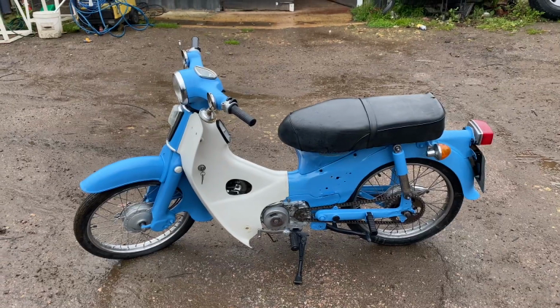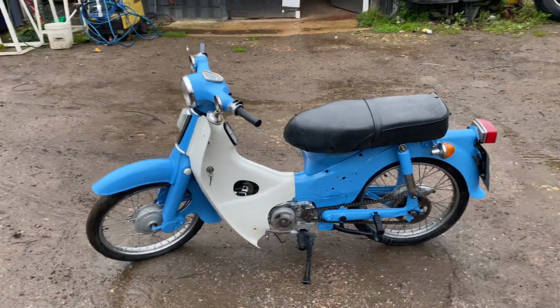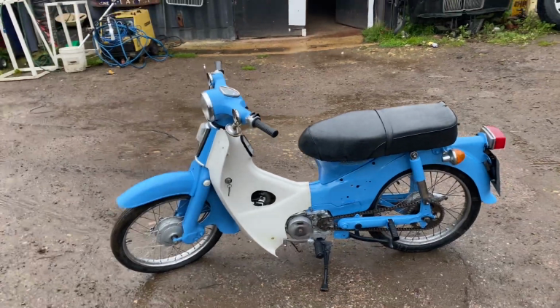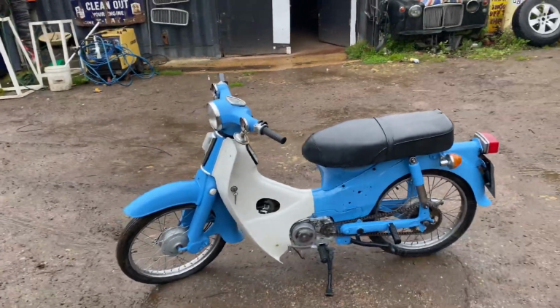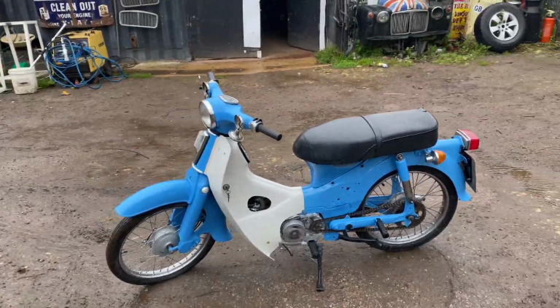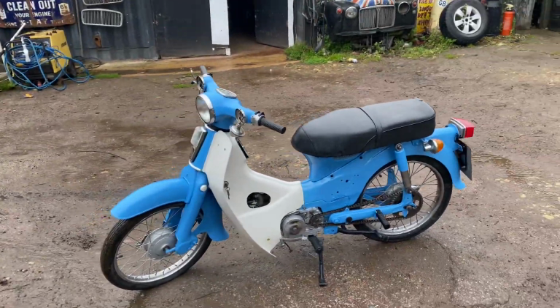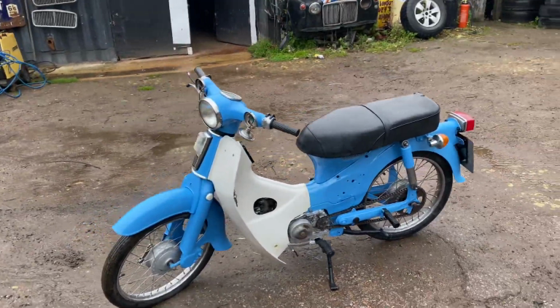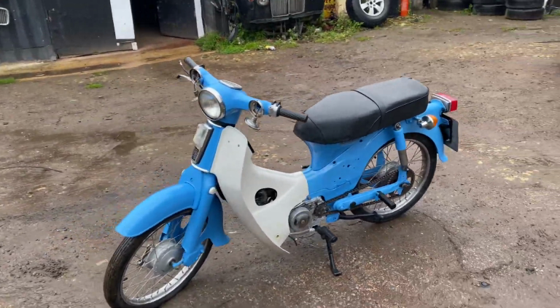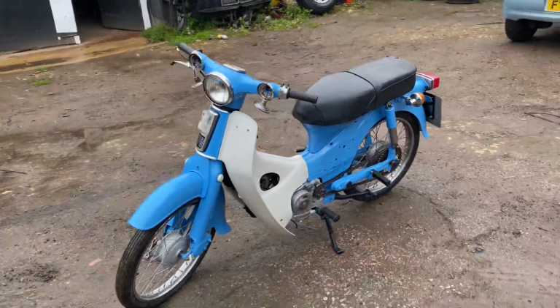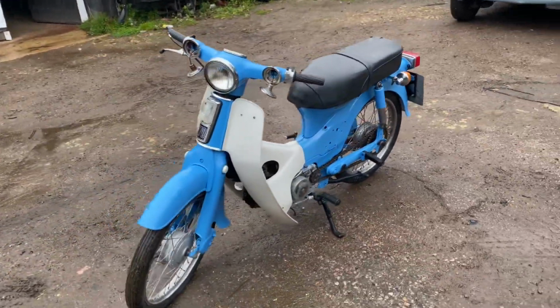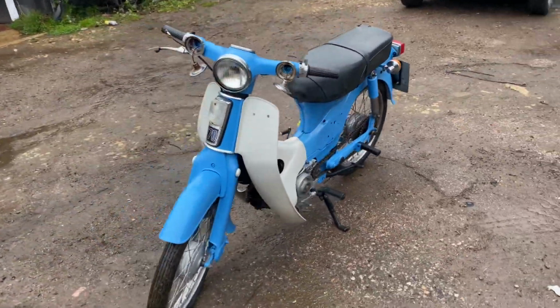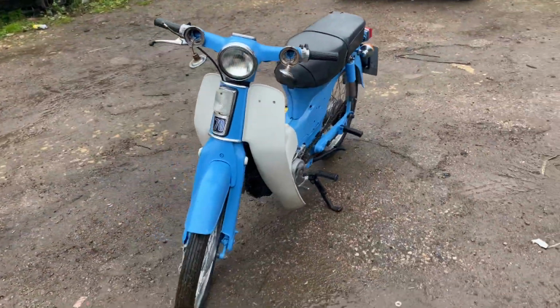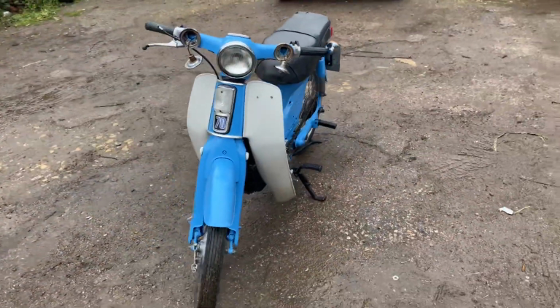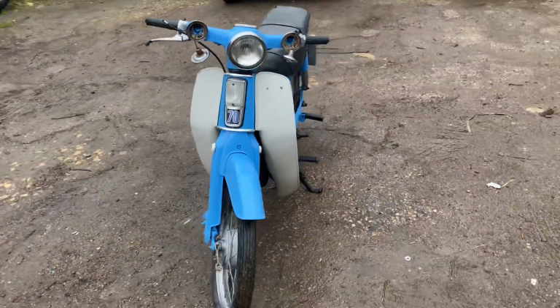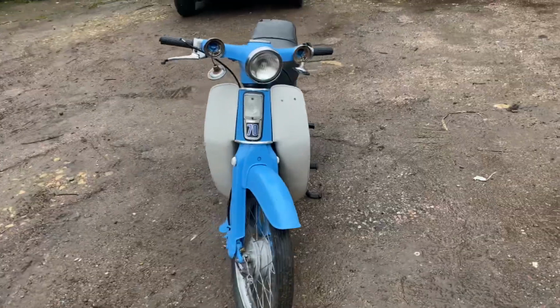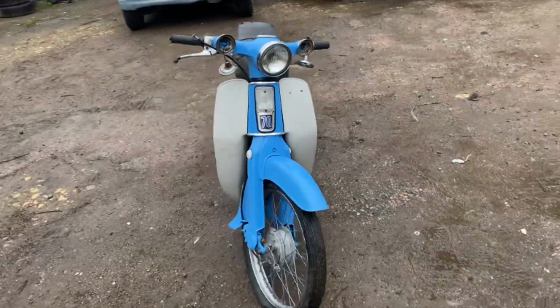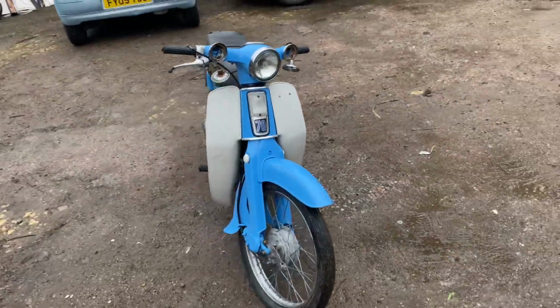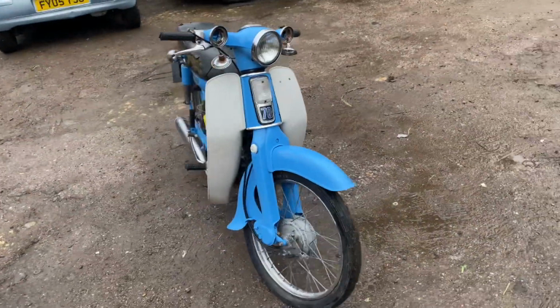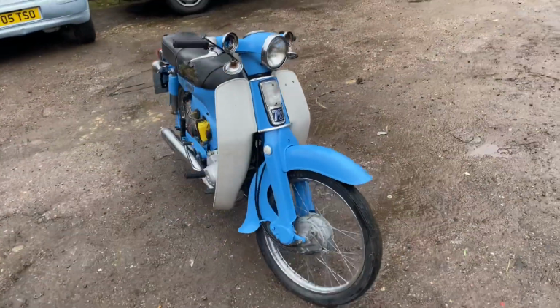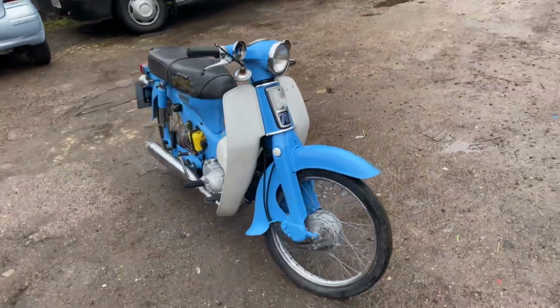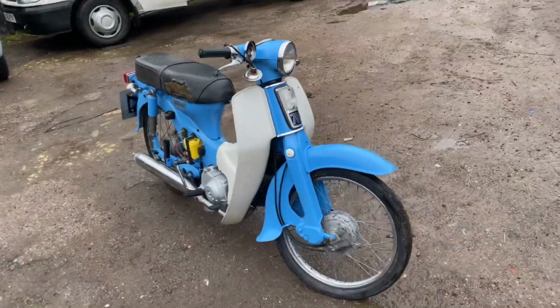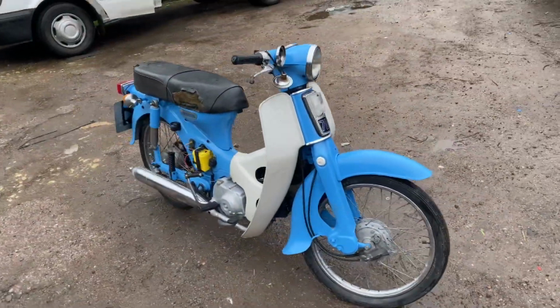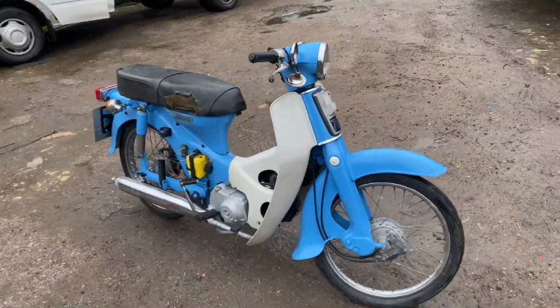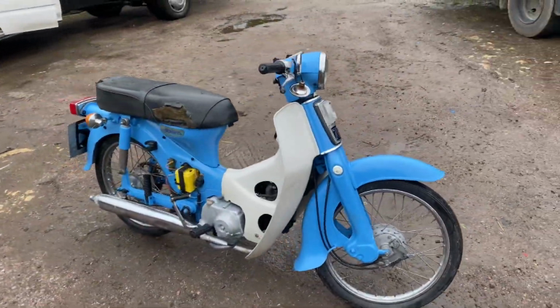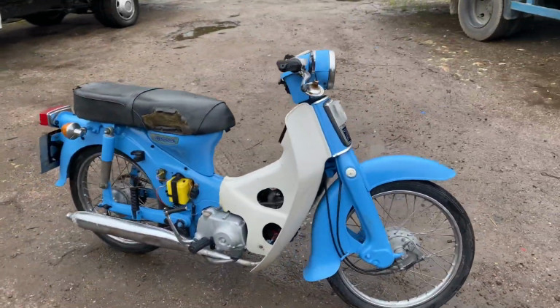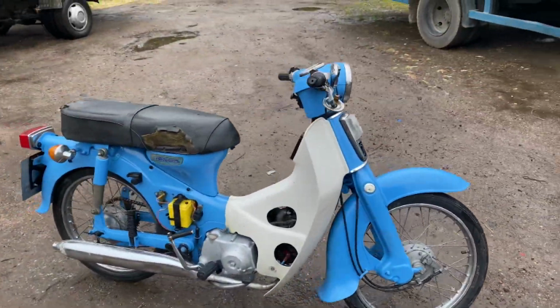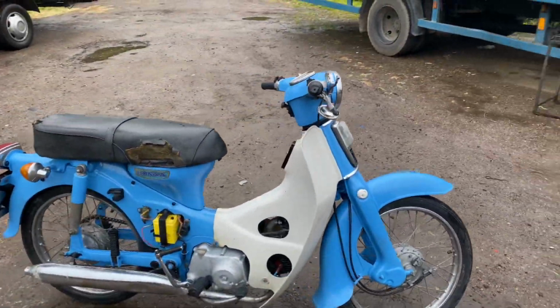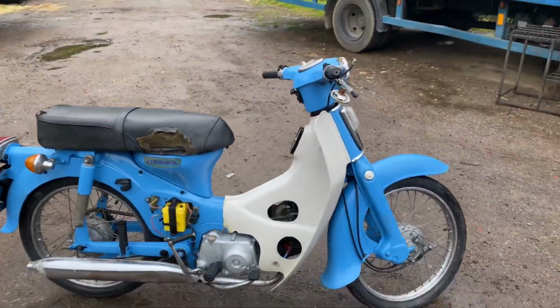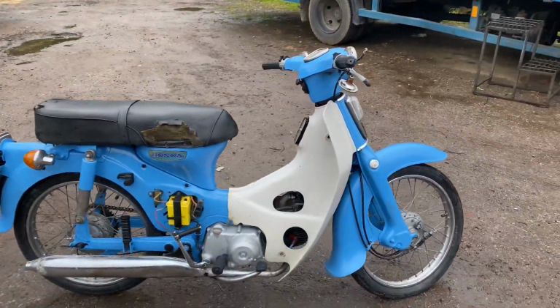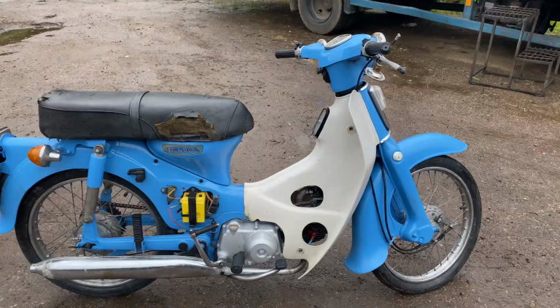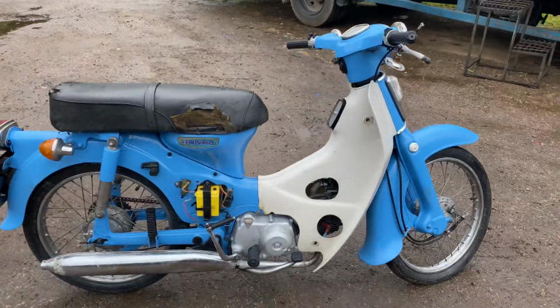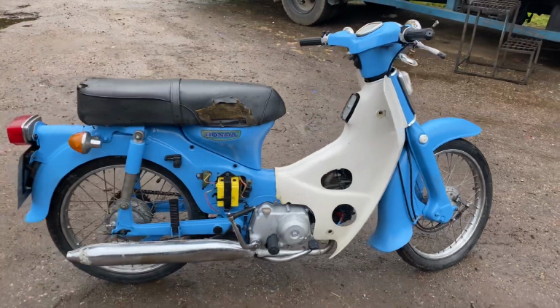There it is, a little chicken chaser, look at it. Swapped it for the Transit. A few little bits and pieces — I've got the cases and the mirrors and indicators for it in there.